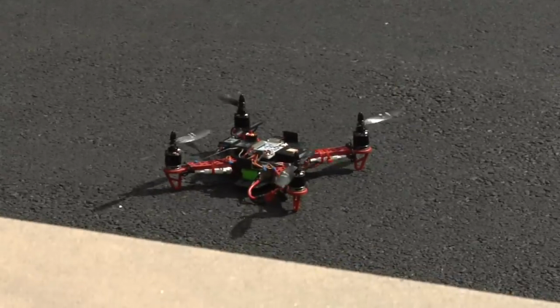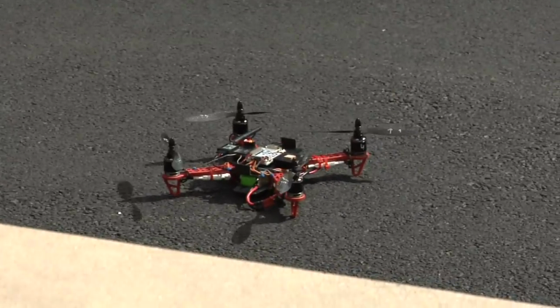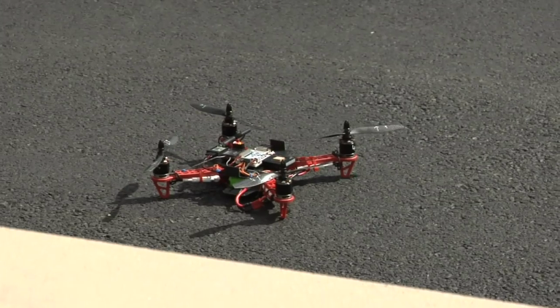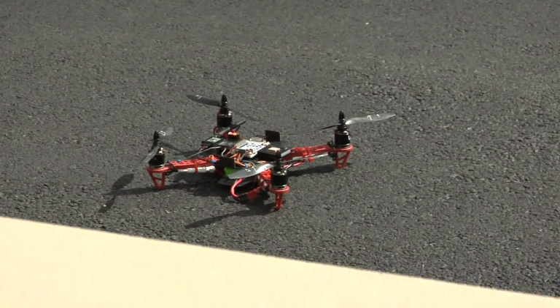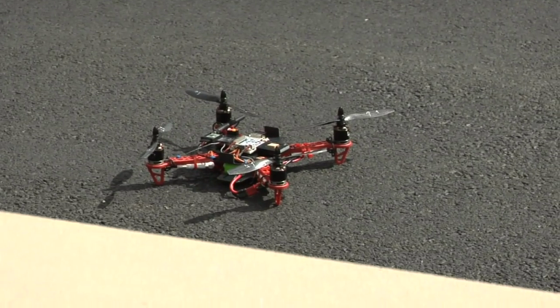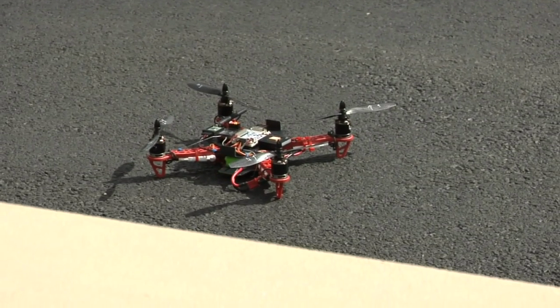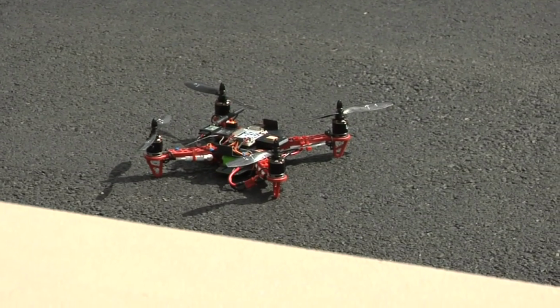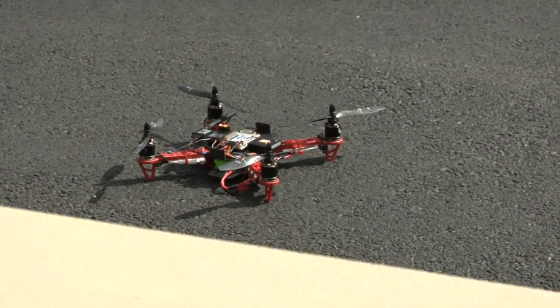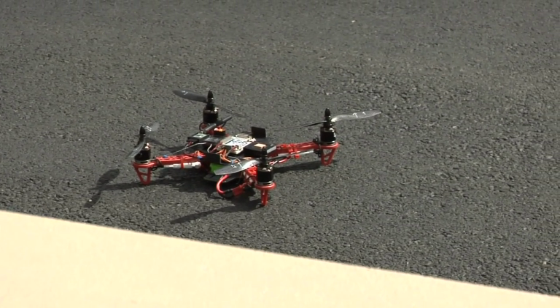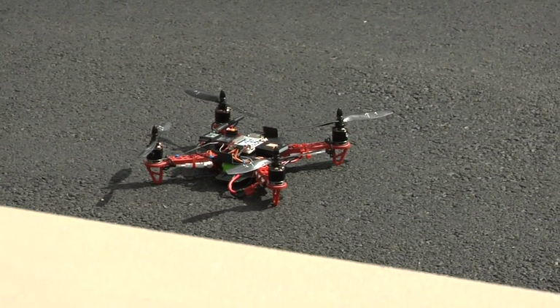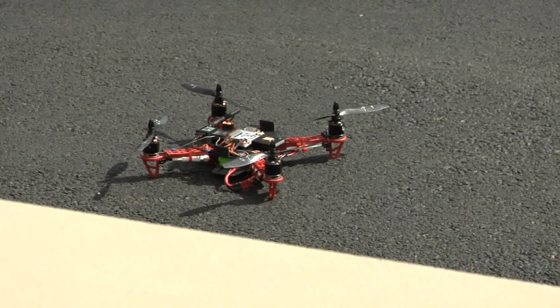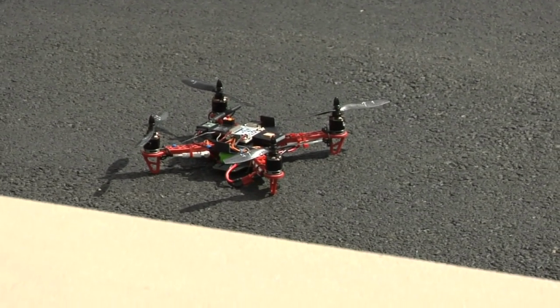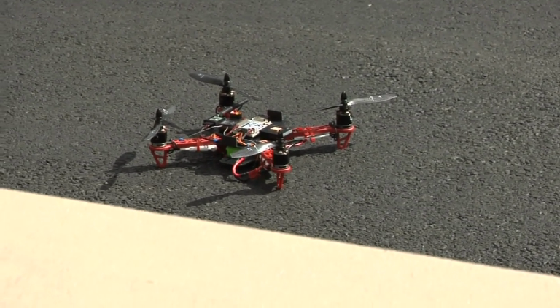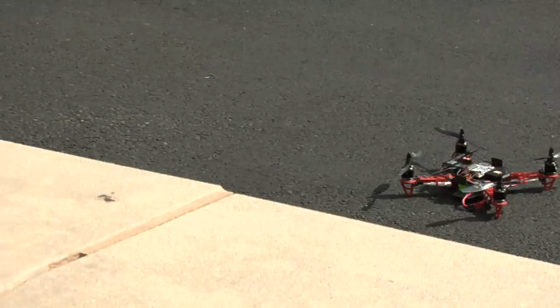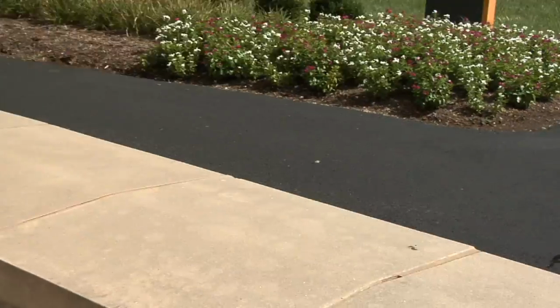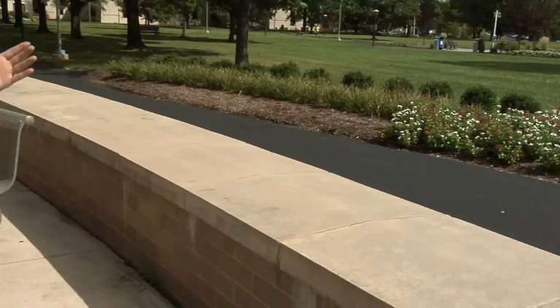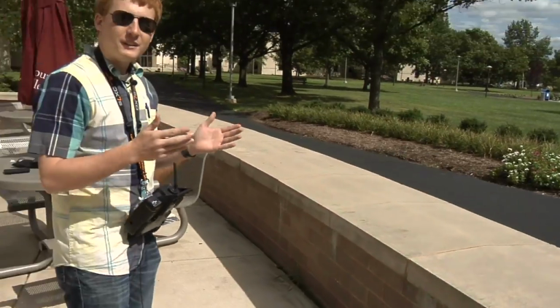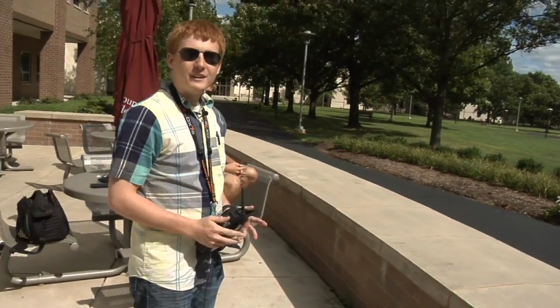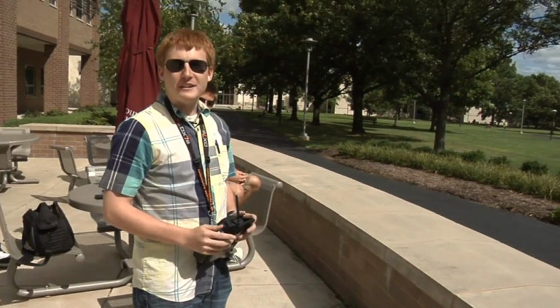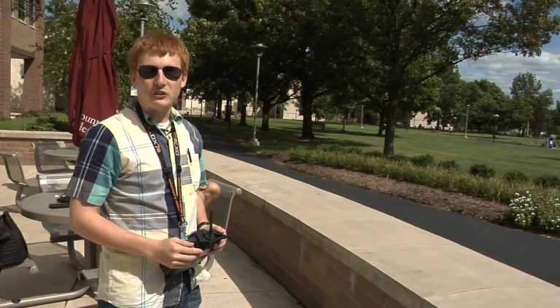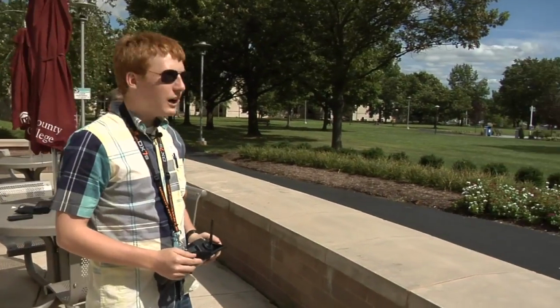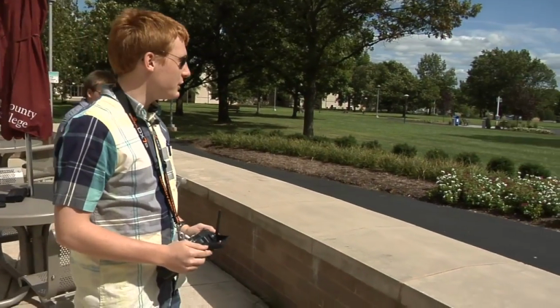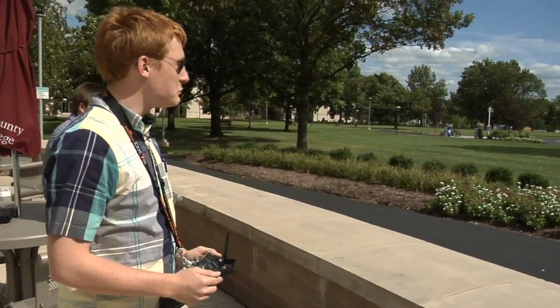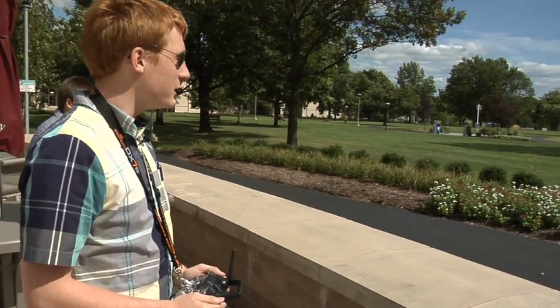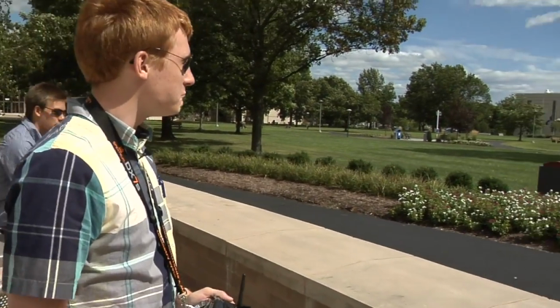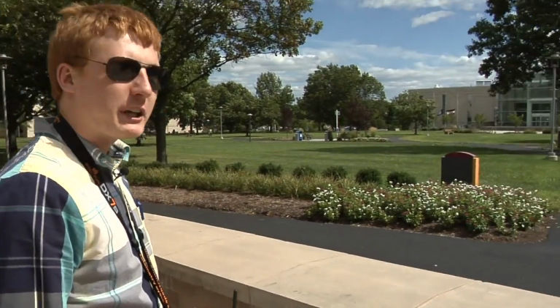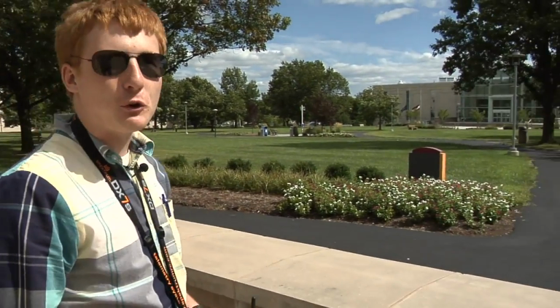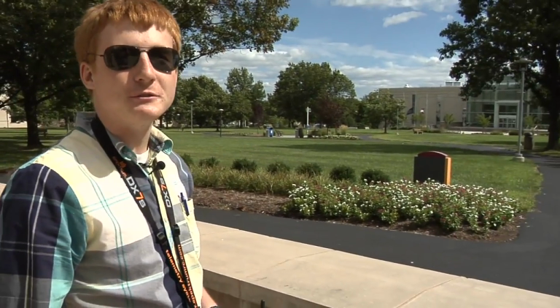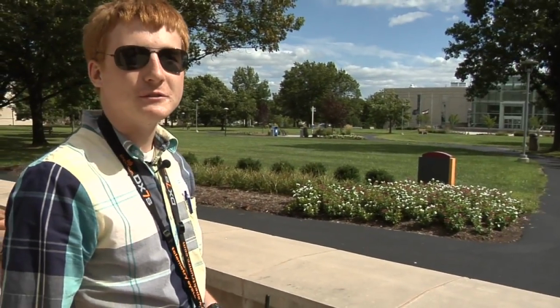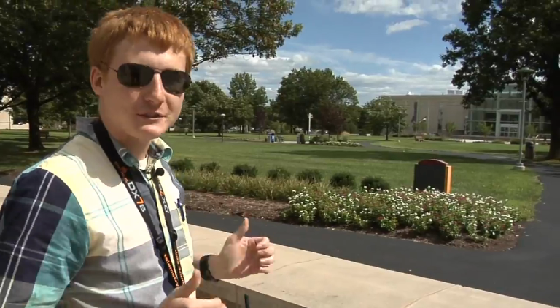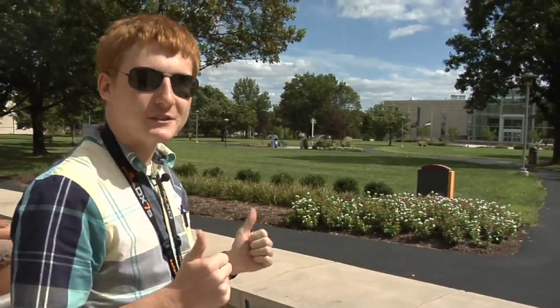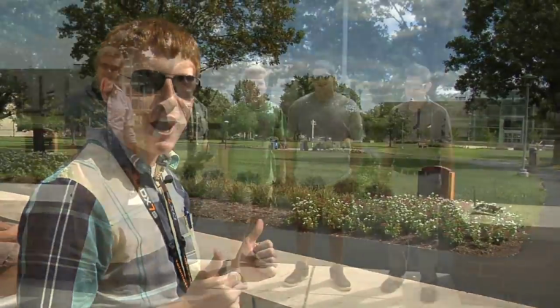And there we have it. First ever quad with a Nanotech covered, coated flight controller. Yeah!